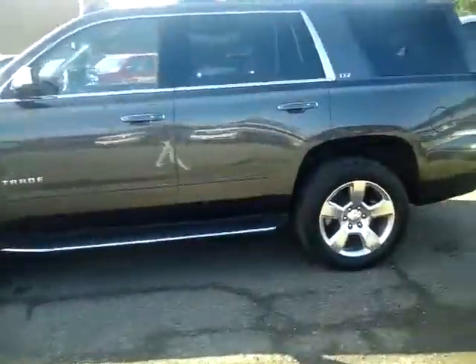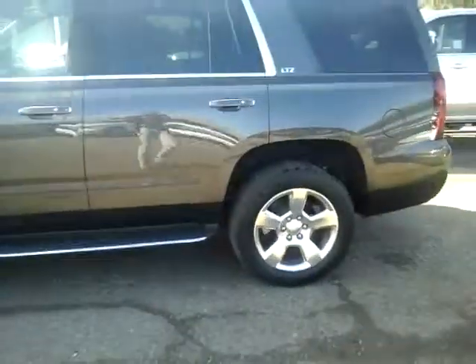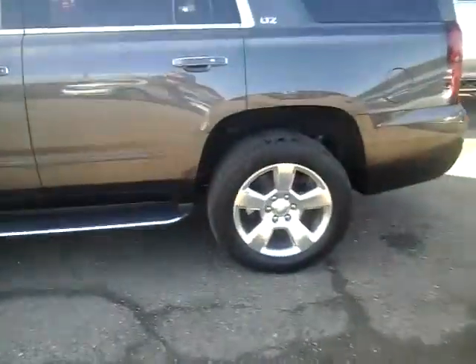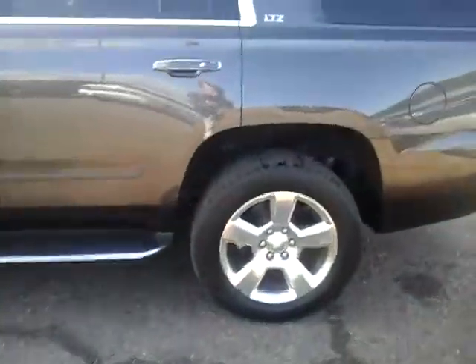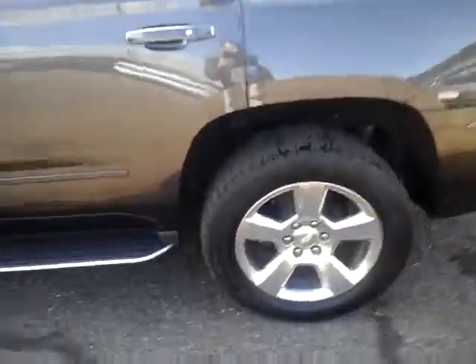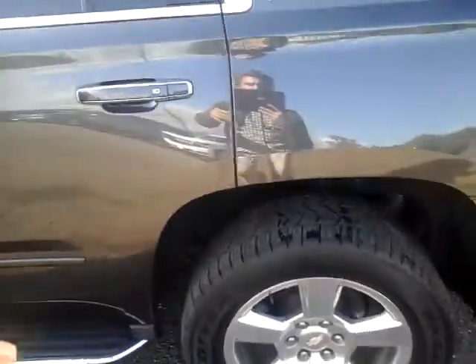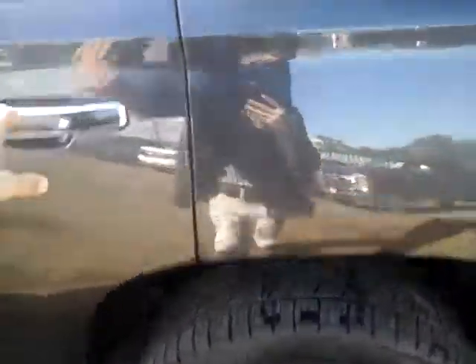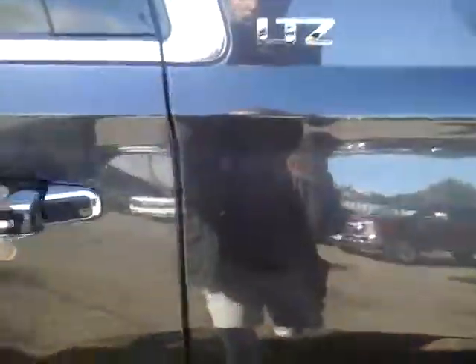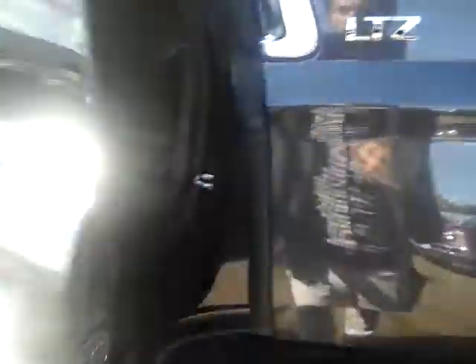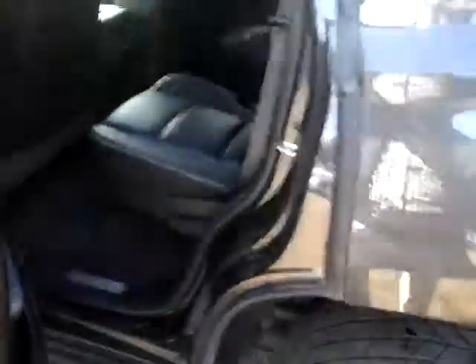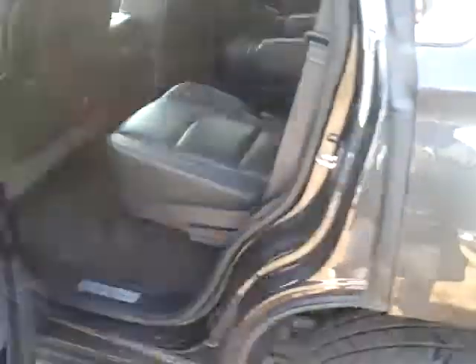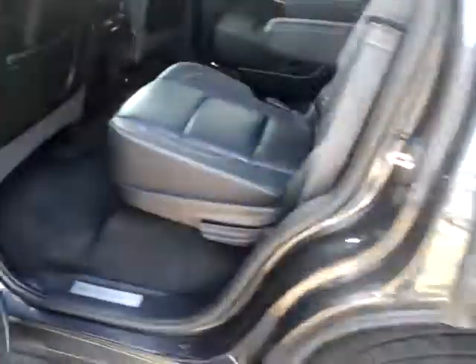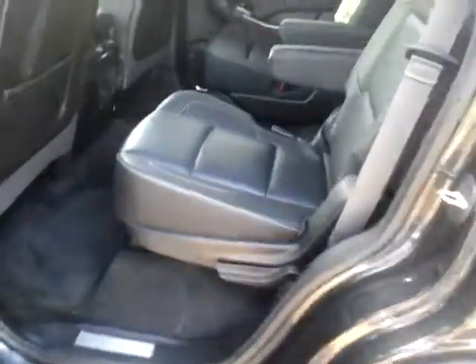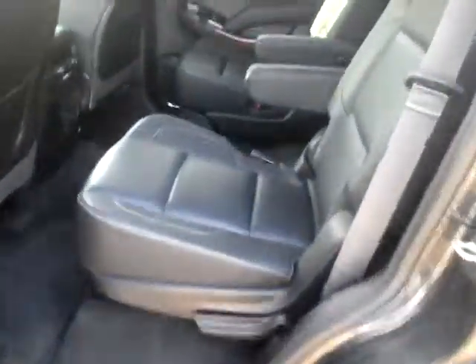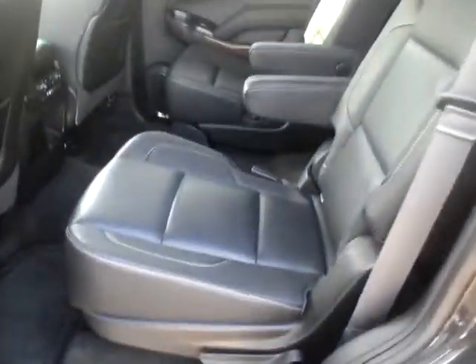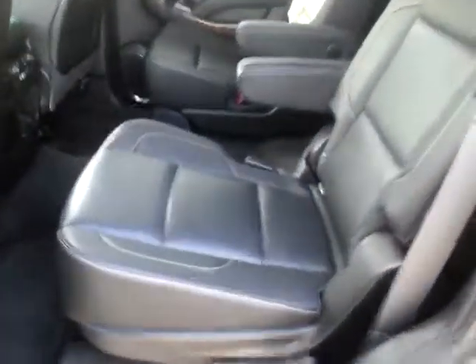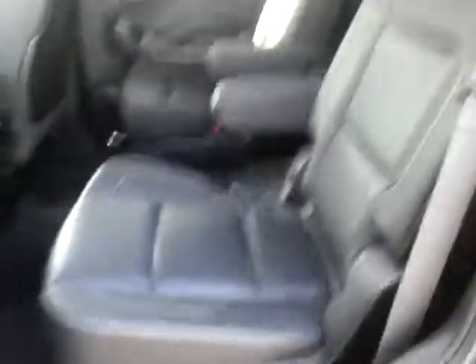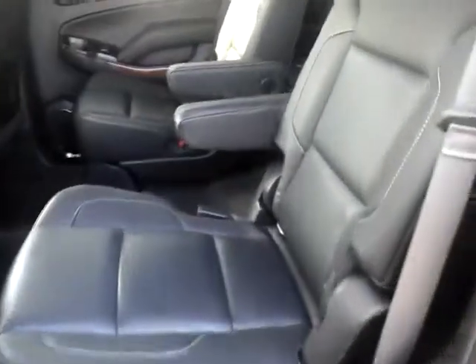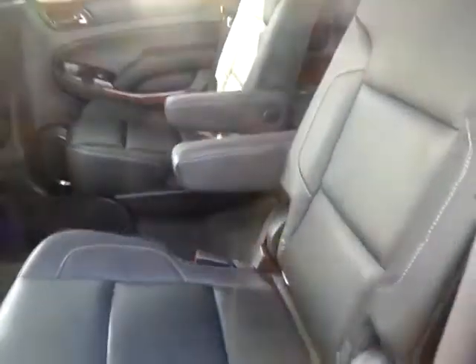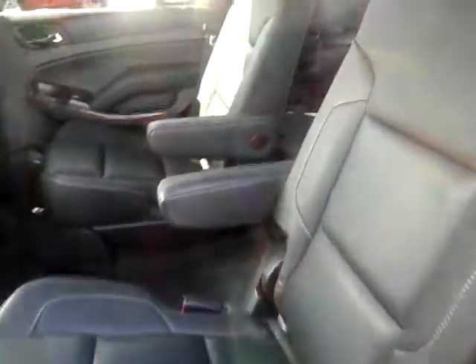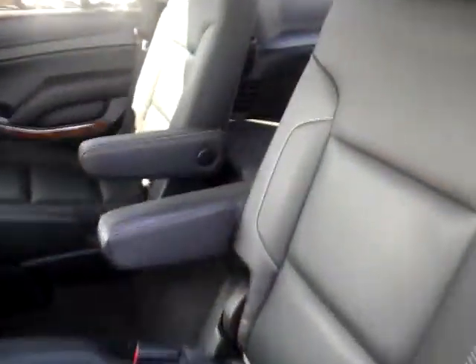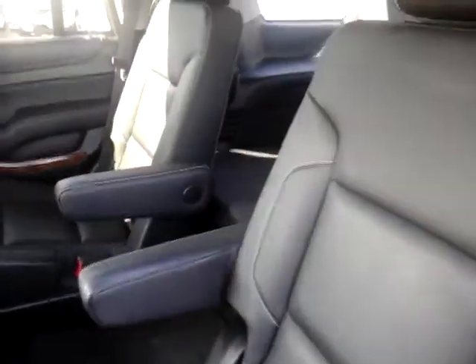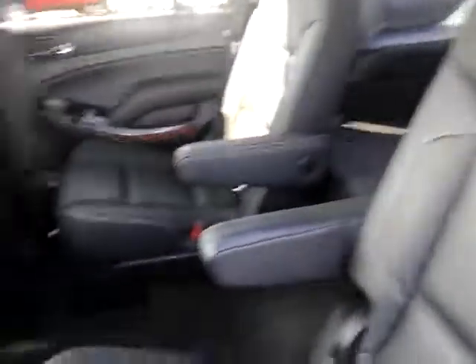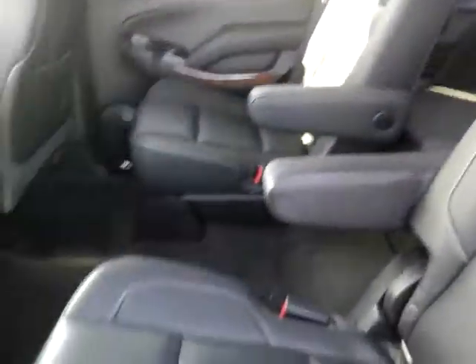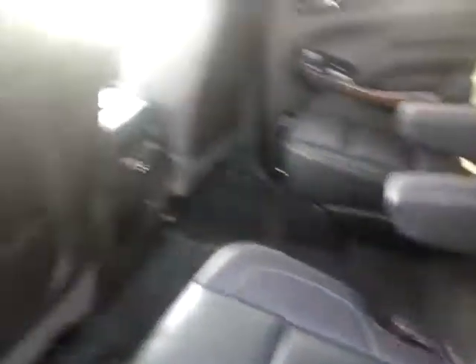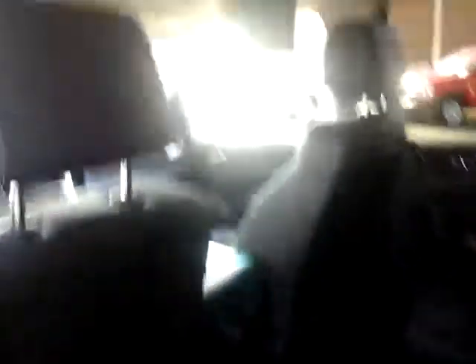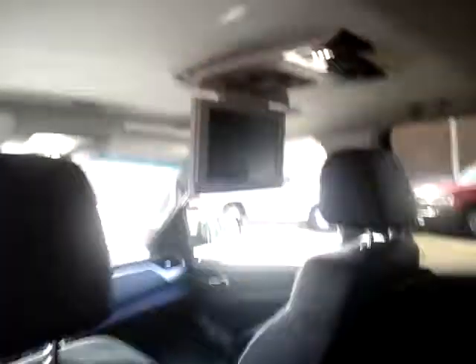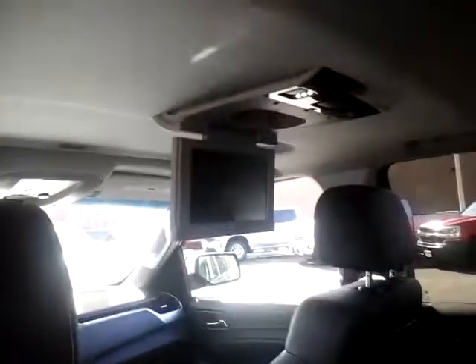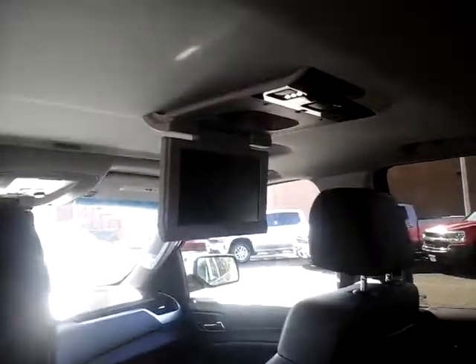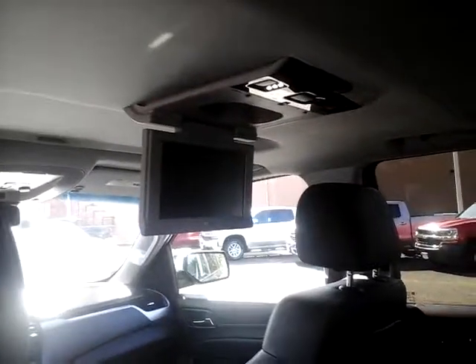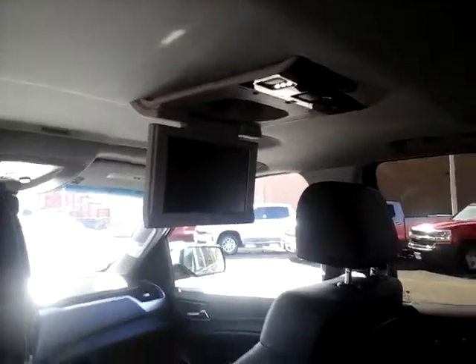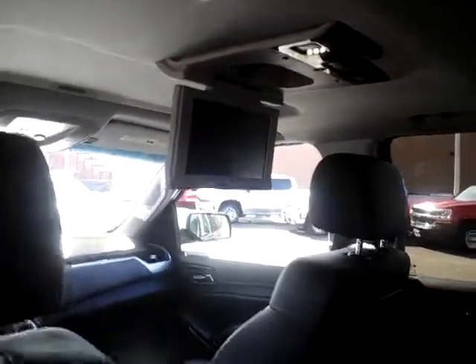I'll come around and show you in the rear. You do have the bucket seat second row here, as well as a heated second row. You do have the entertainment system for the kids.